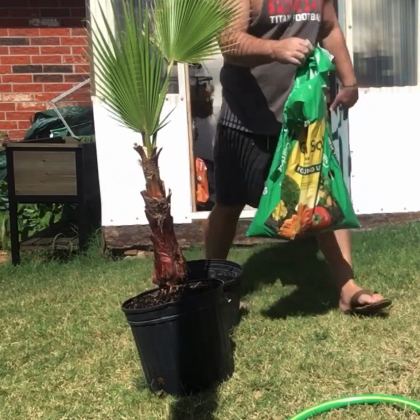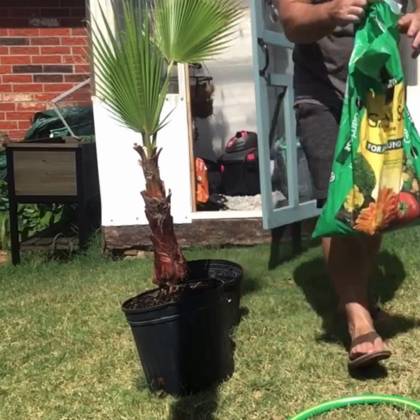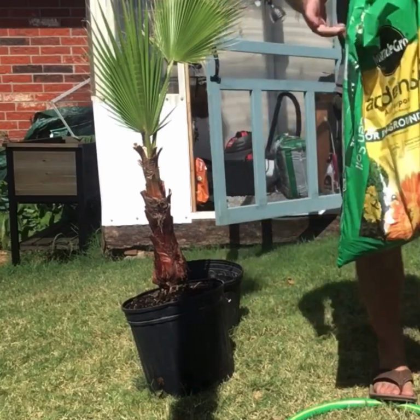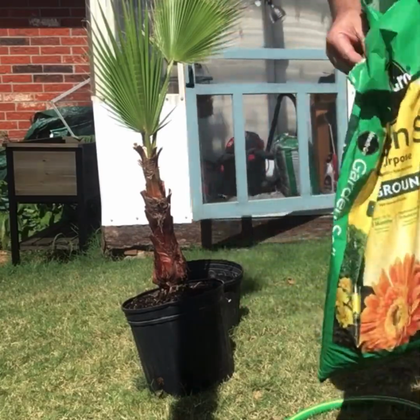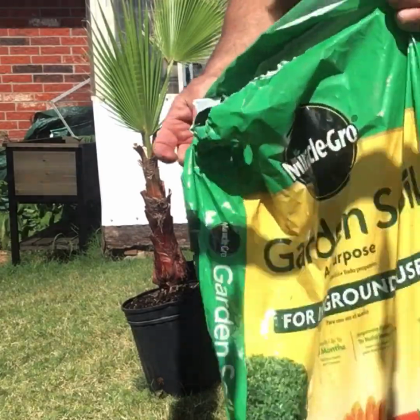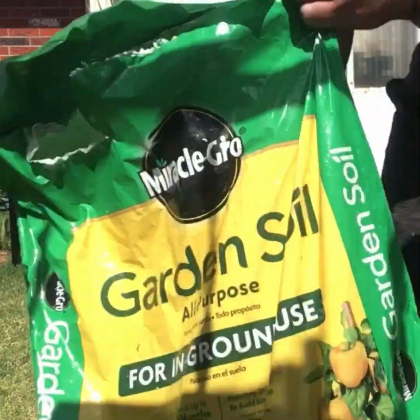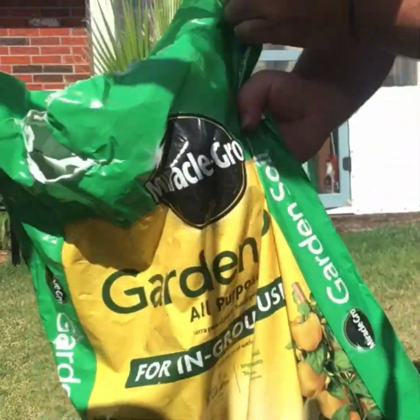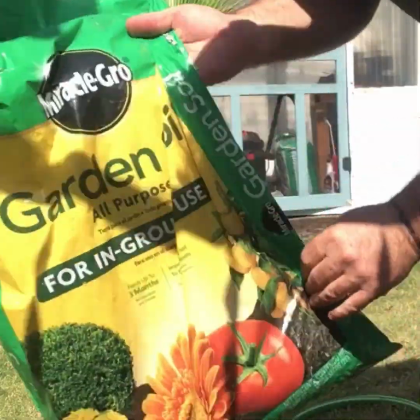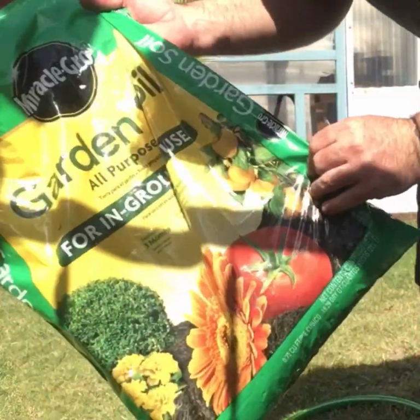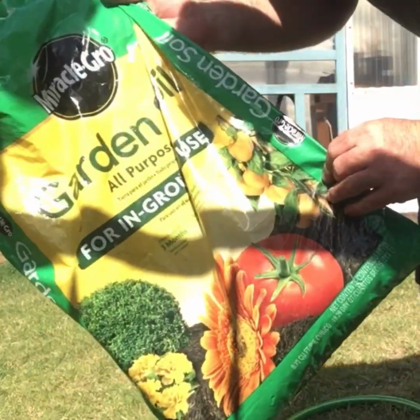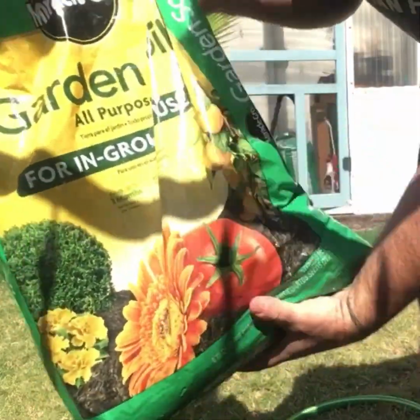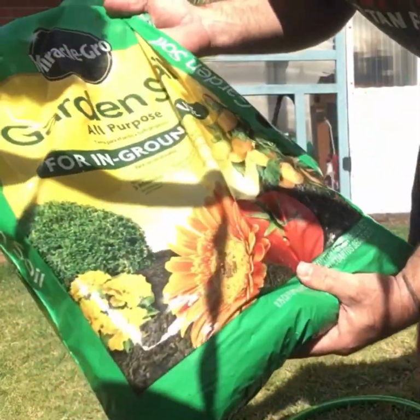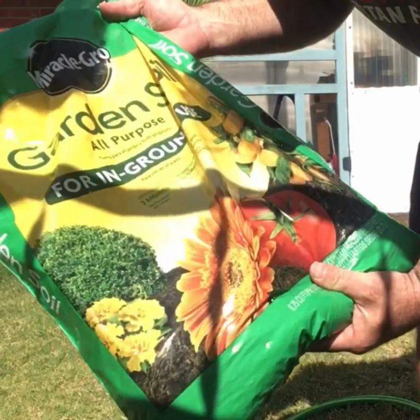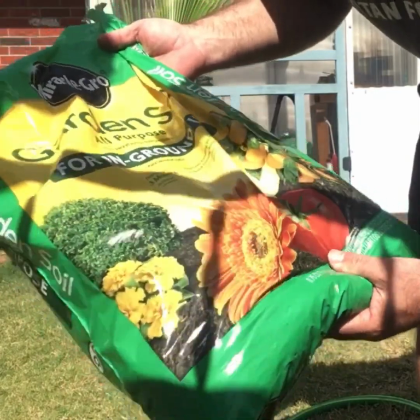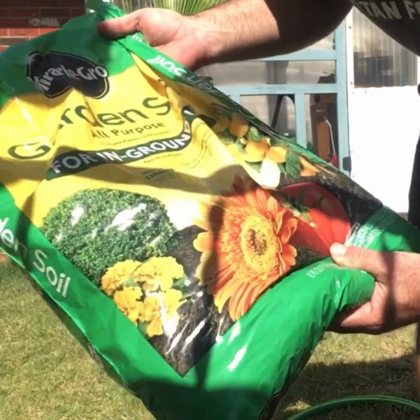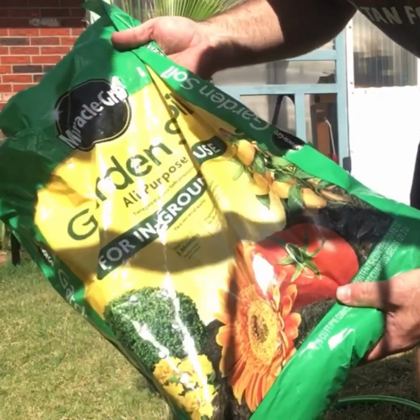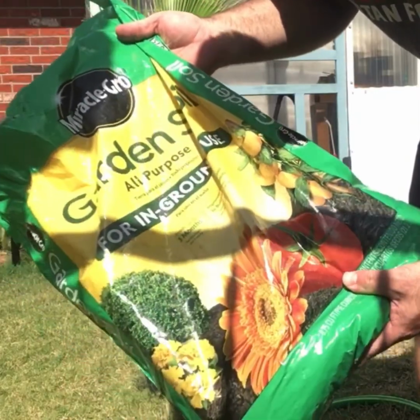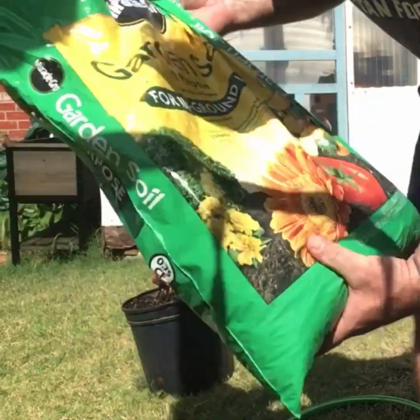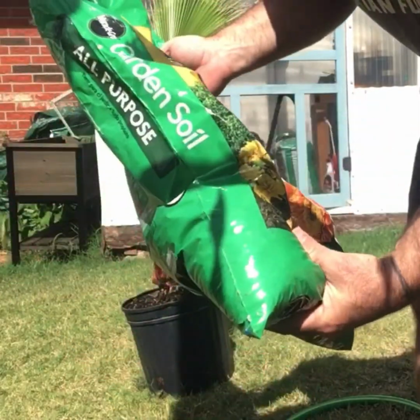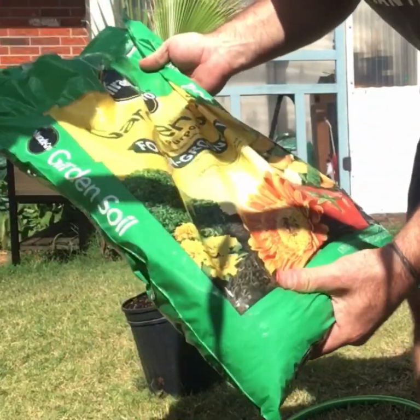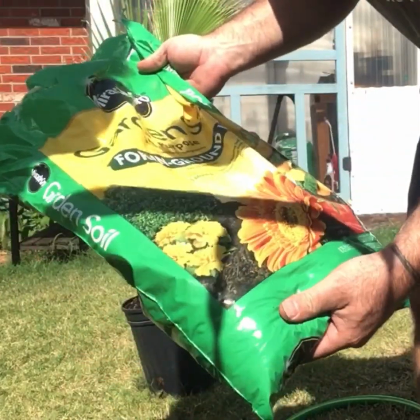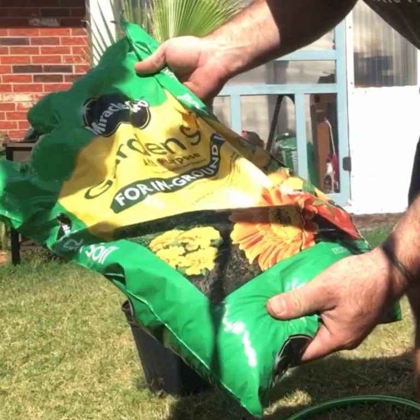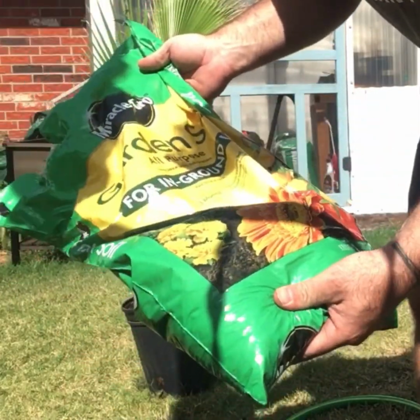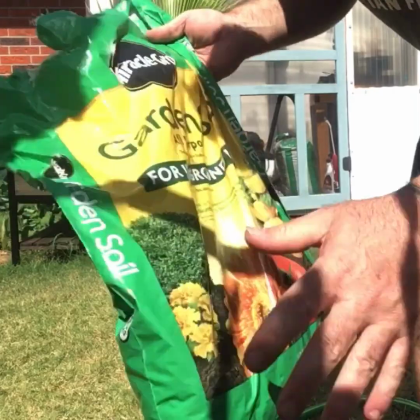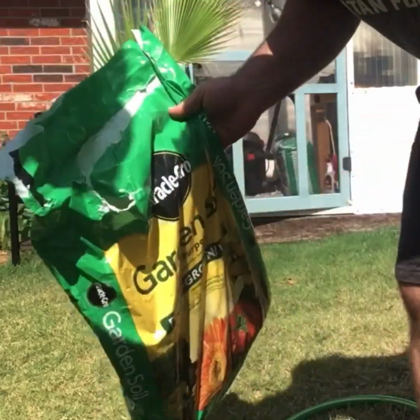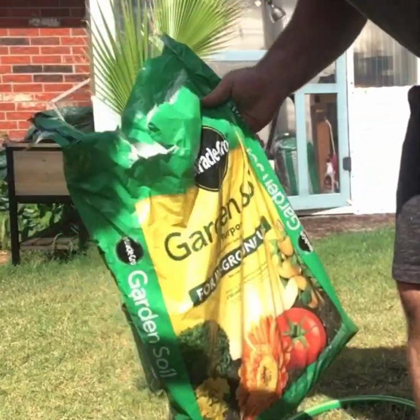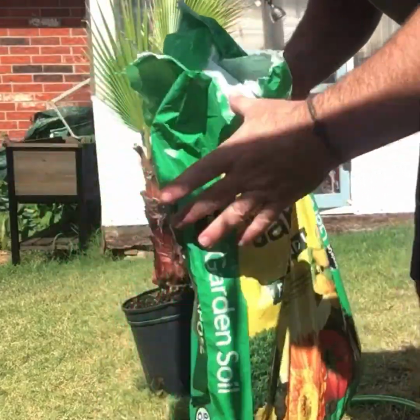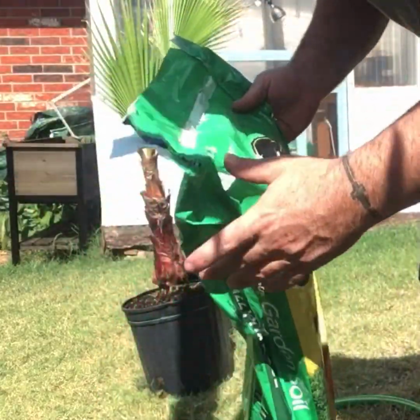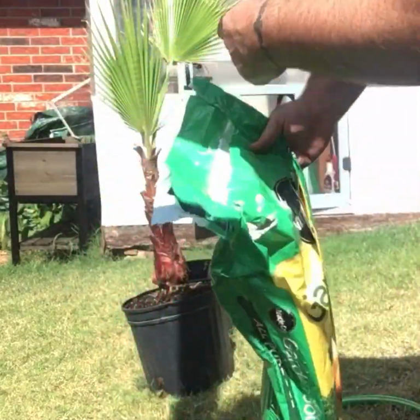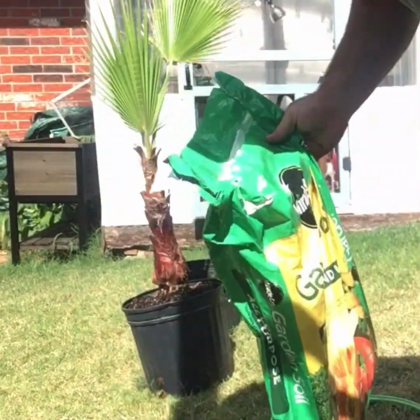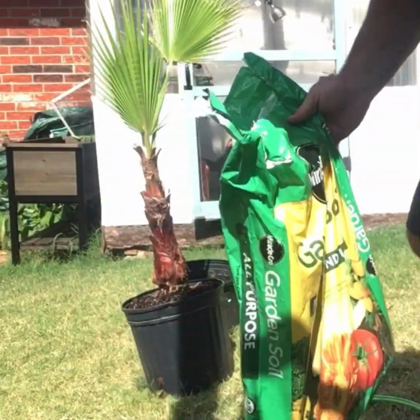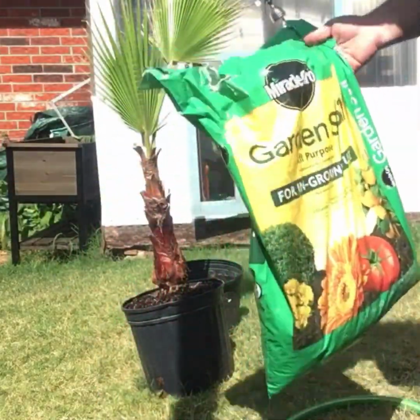I was out of my cactus palm soil, so I'm going to use this regular garden potting soil and probably put a little bit more perlite on top, but it already has some peat moss in the bucket, so this should work.